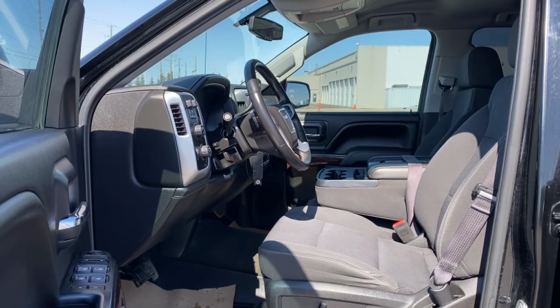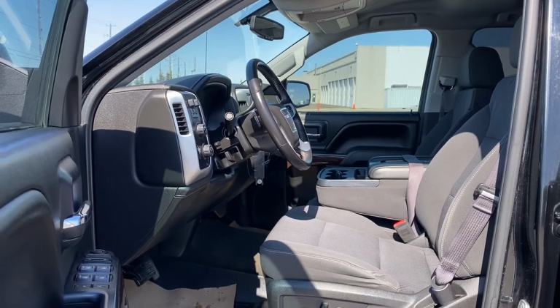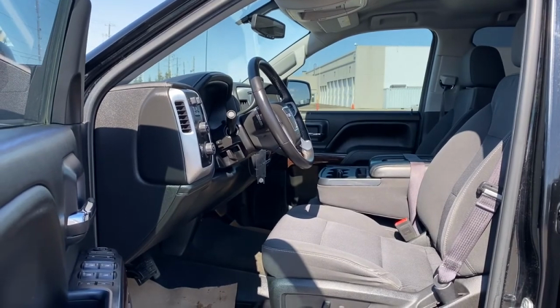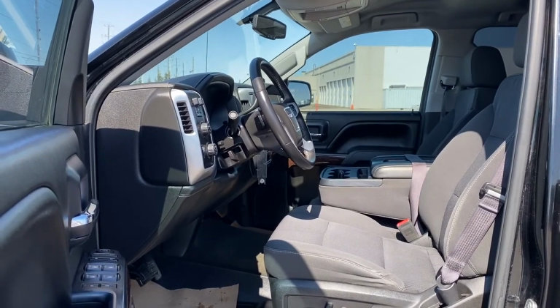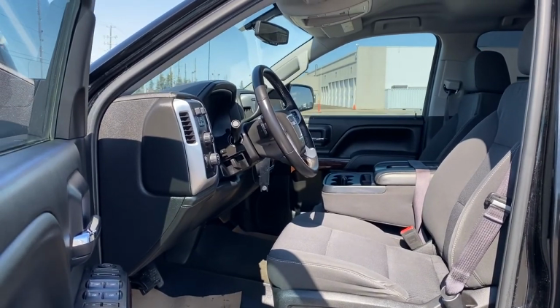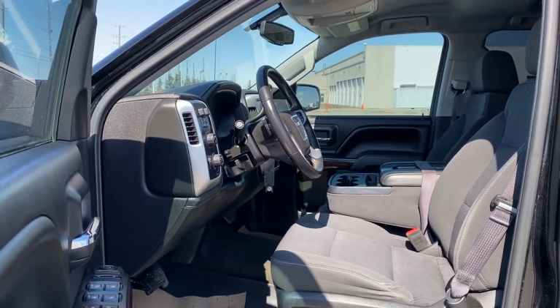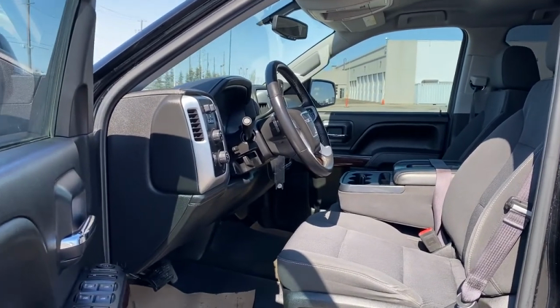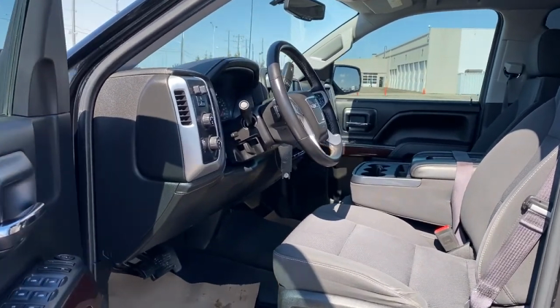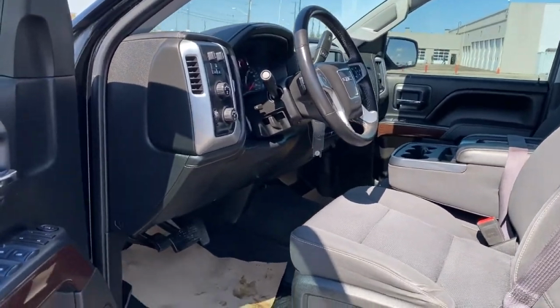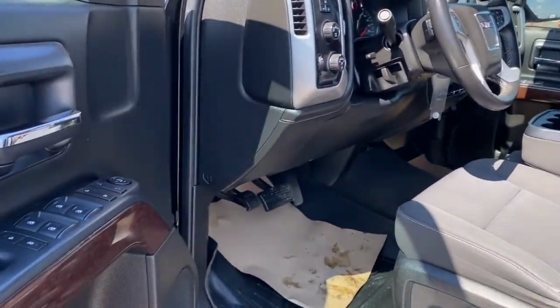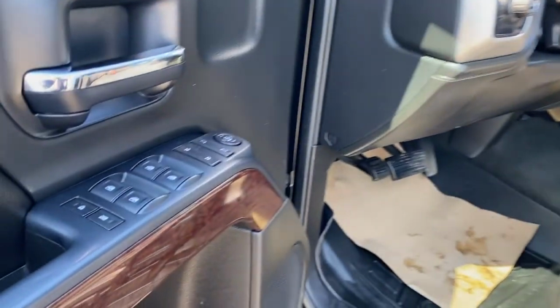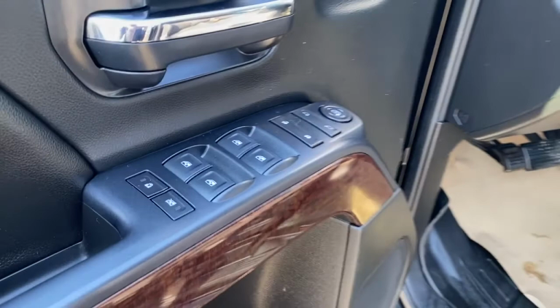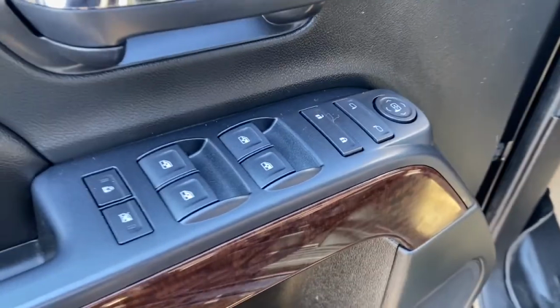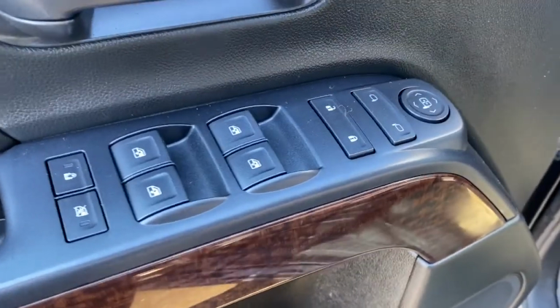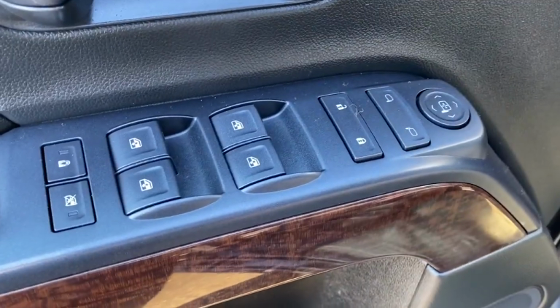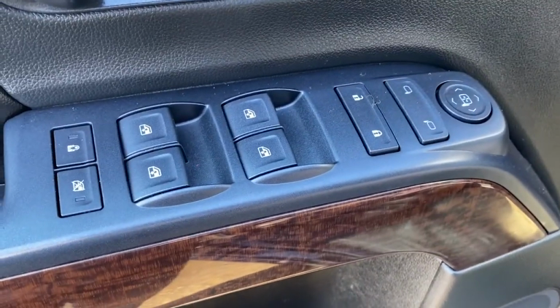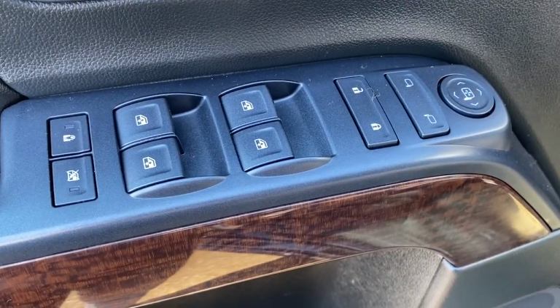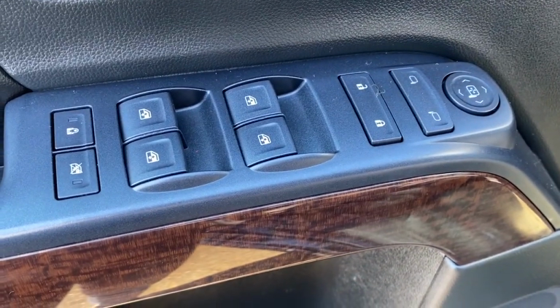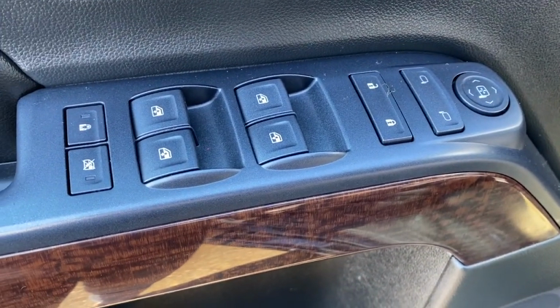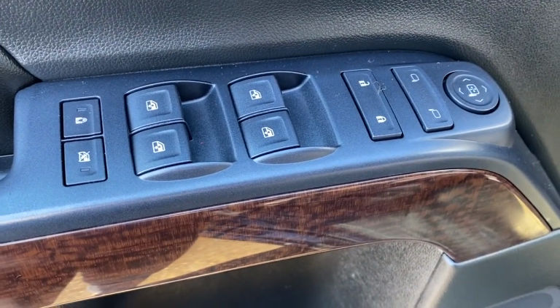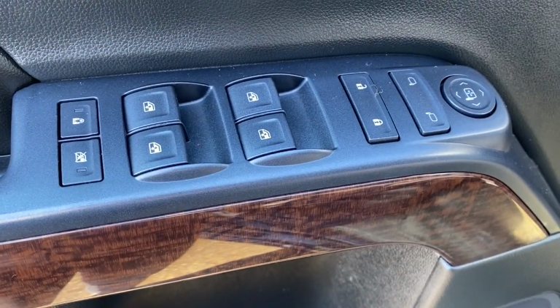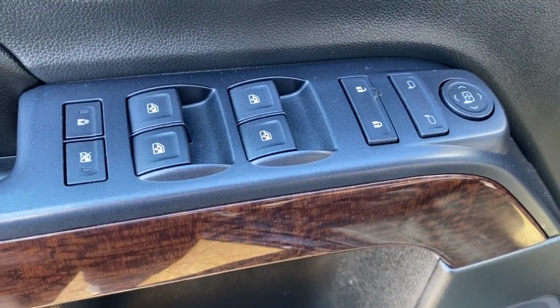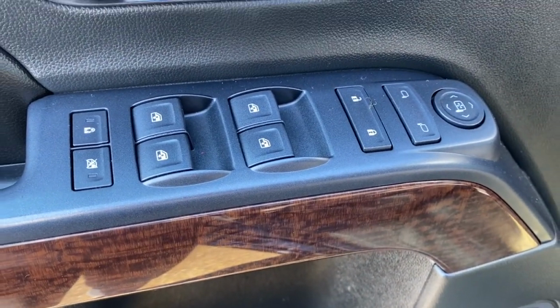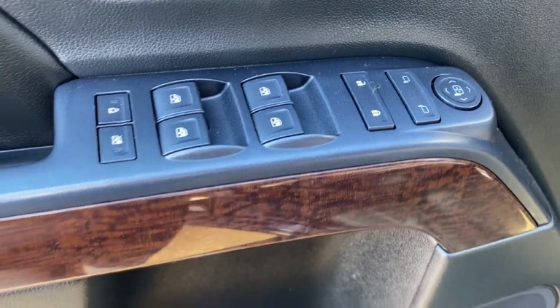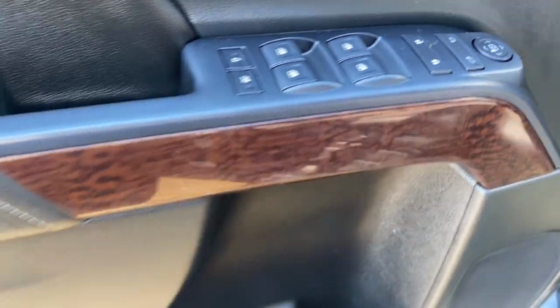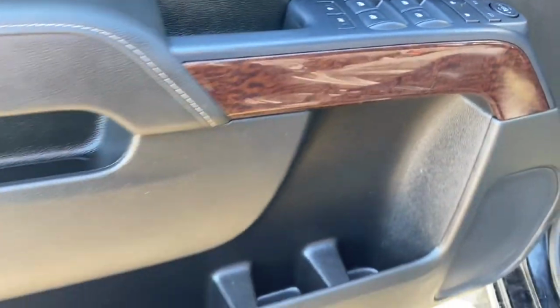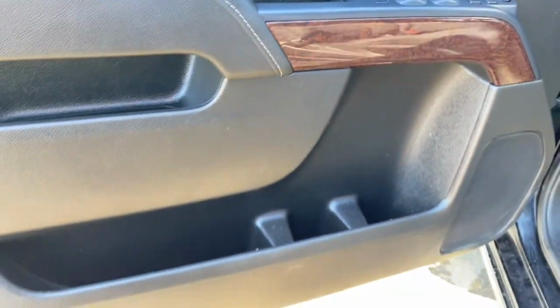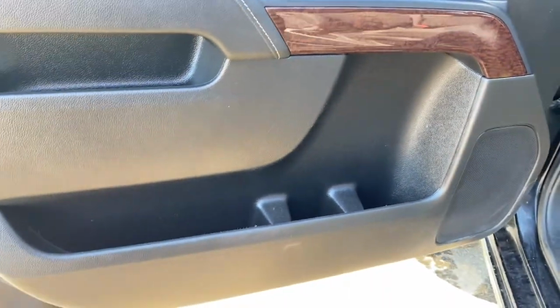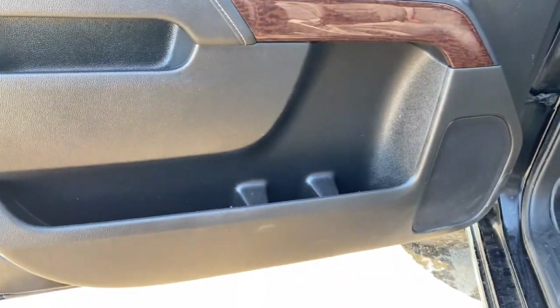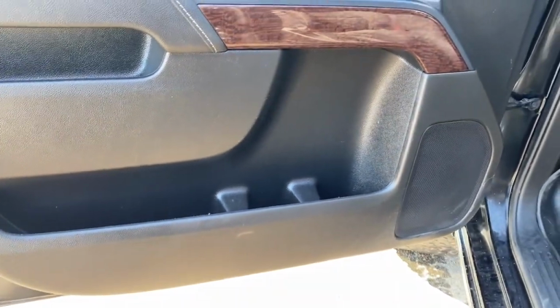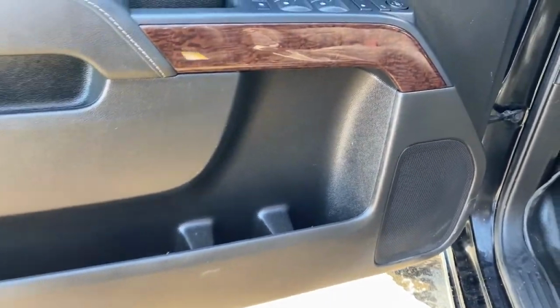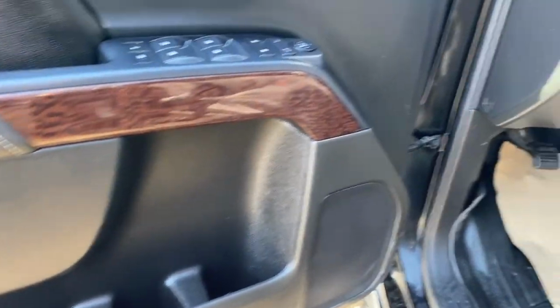We're going to start by taking a look inside the front of the Elevation Edition. The driver's door has power door locks, power windows, power adjustable side mirrors, a child lock button, door storage with a cupholder, and a door speaker.